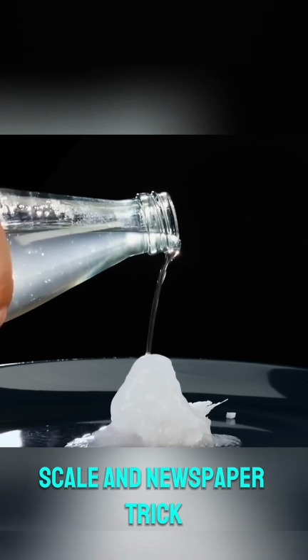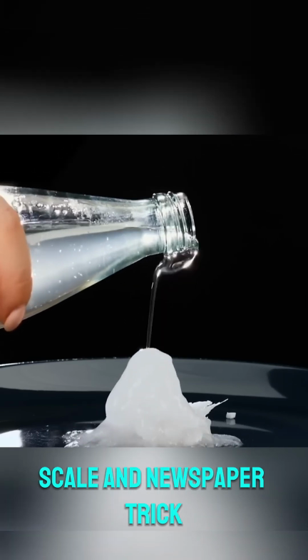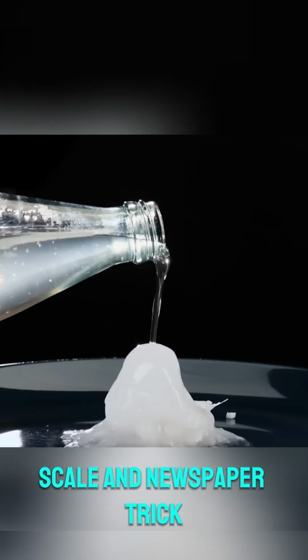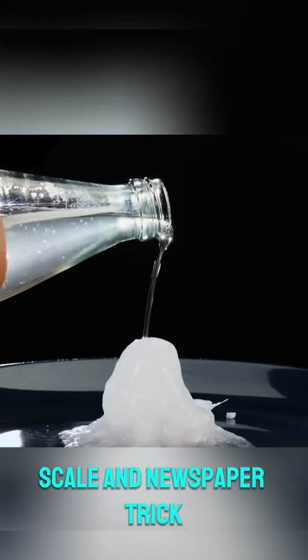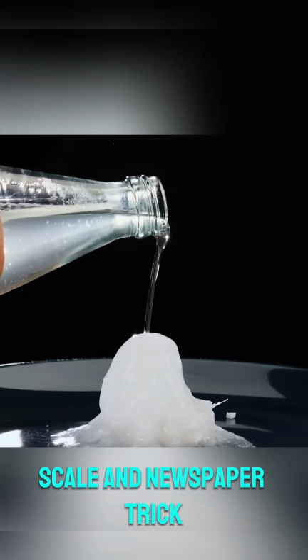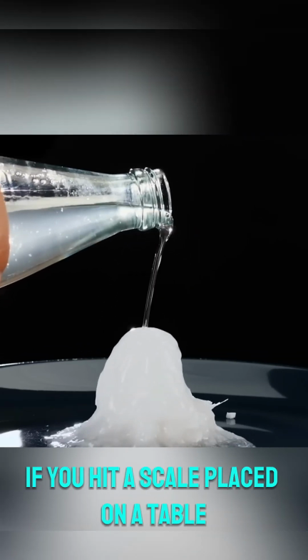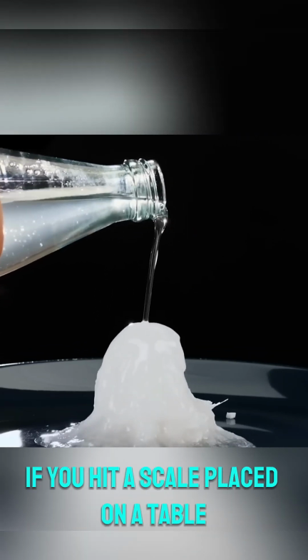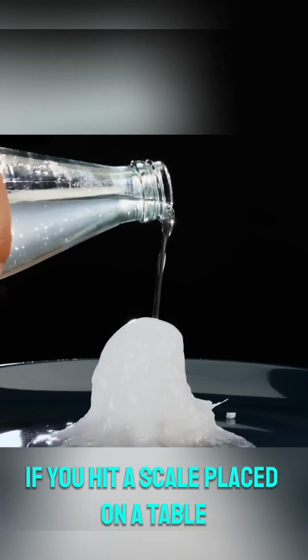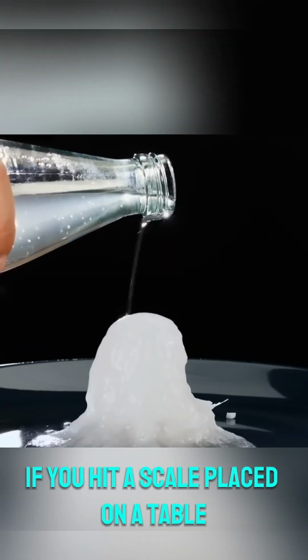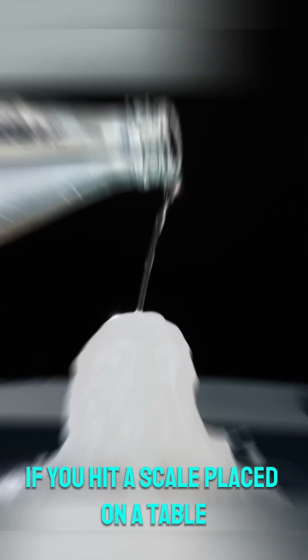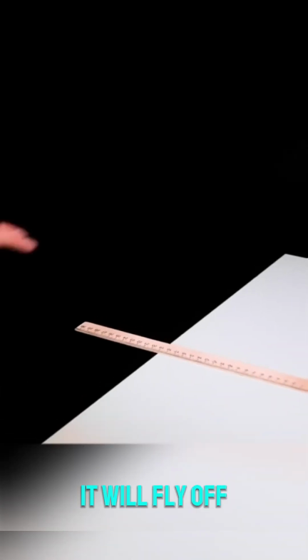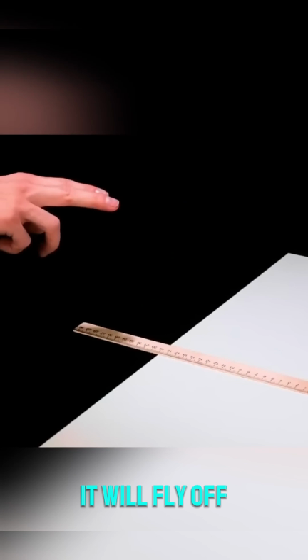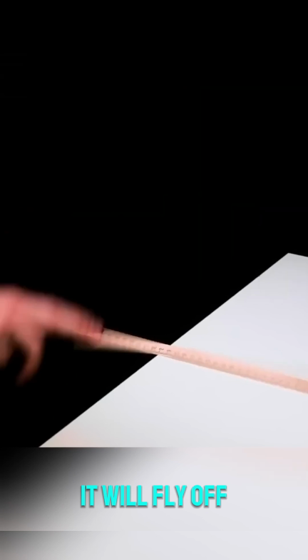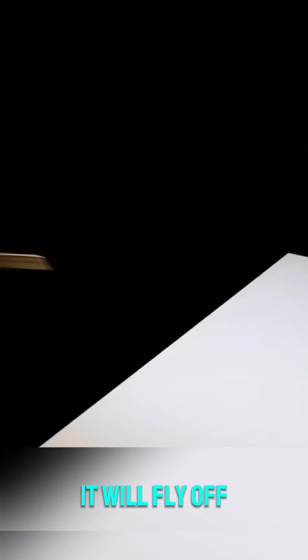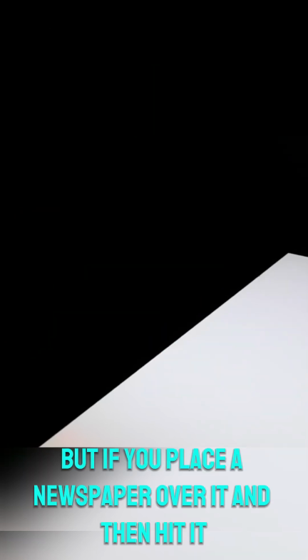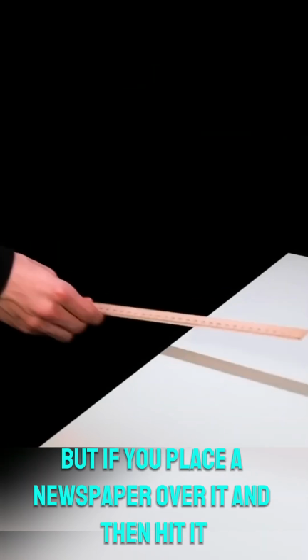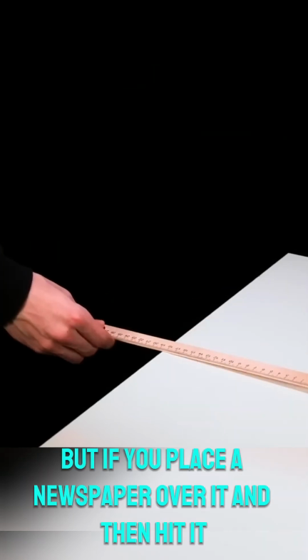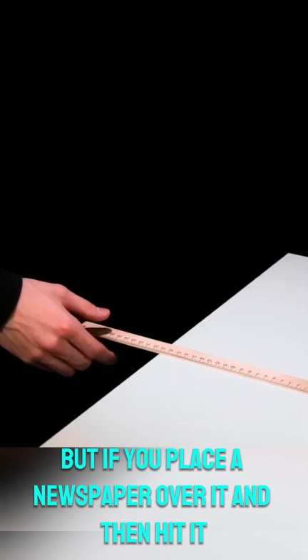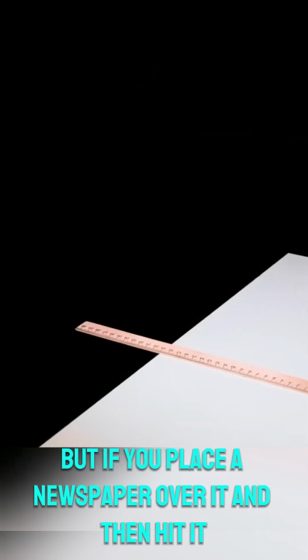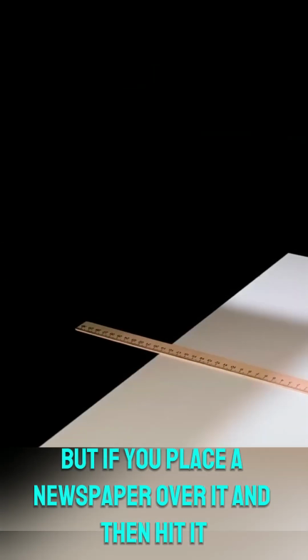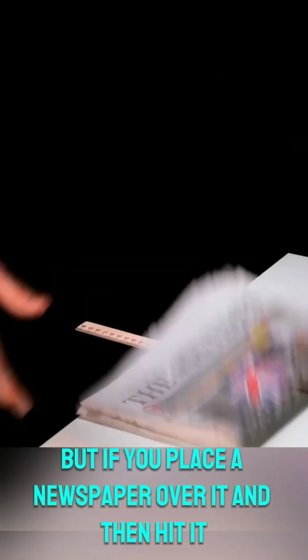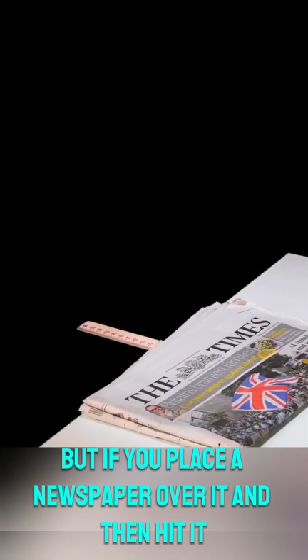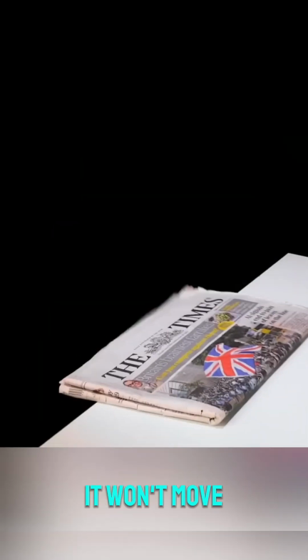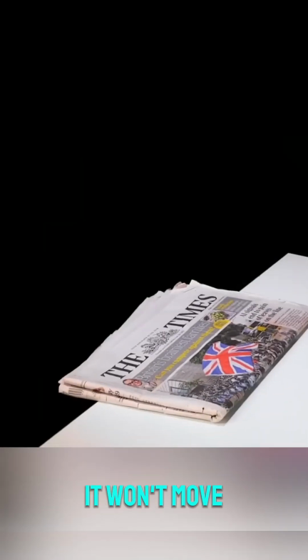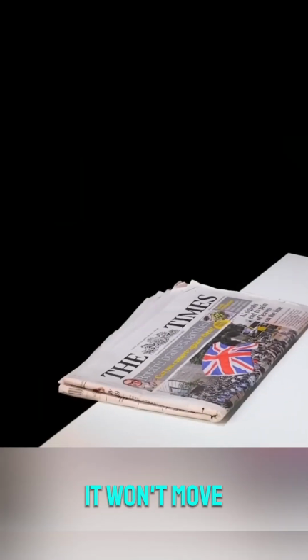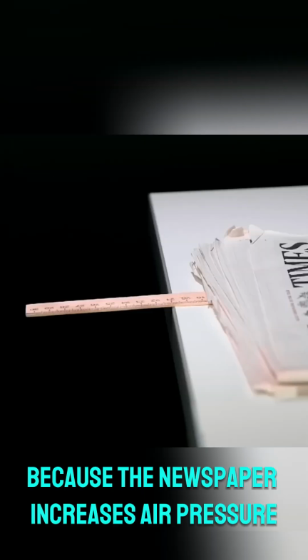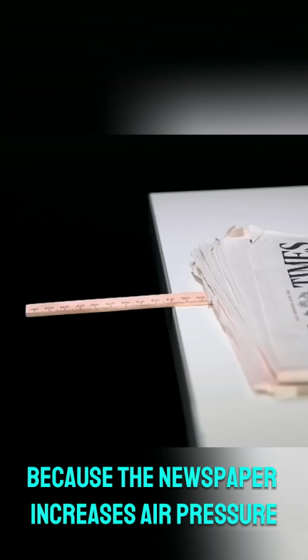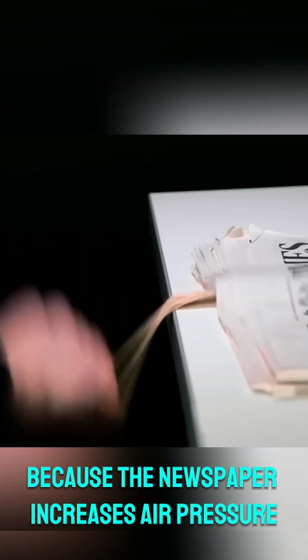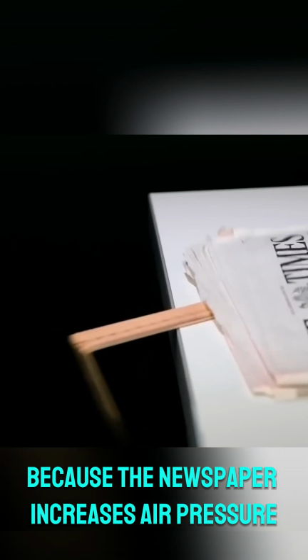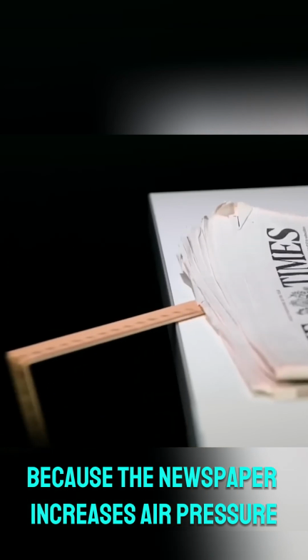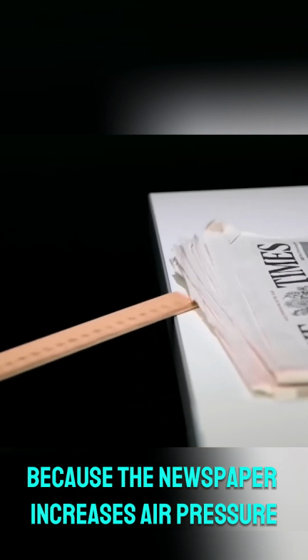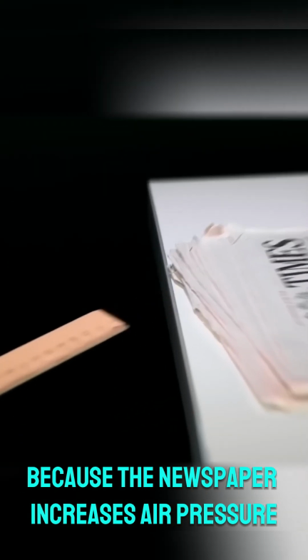4. Scale and newspaper trick: if you hit a scale placed on a table, it will fly off. But if you place a newspaper over it and then hit it, it won't move, because the newspaper increases air pressure.